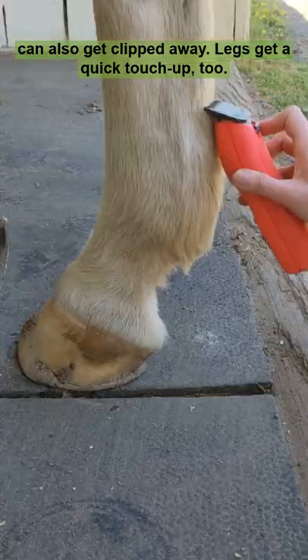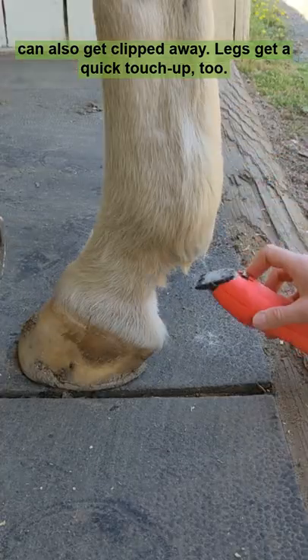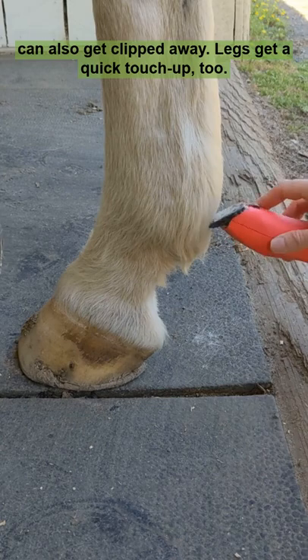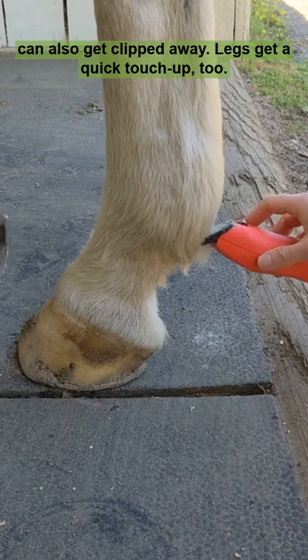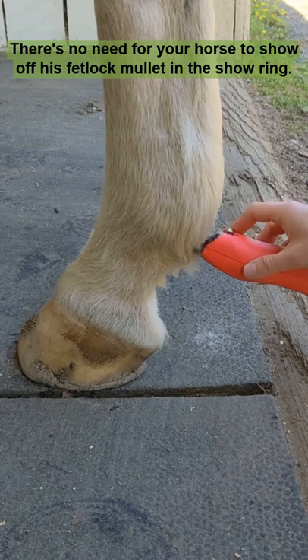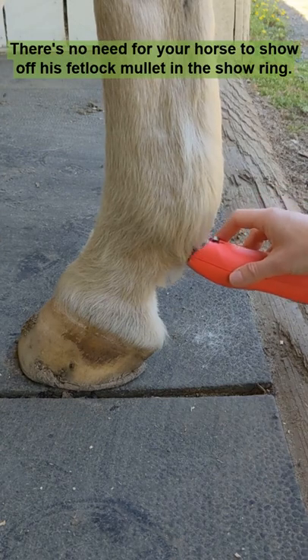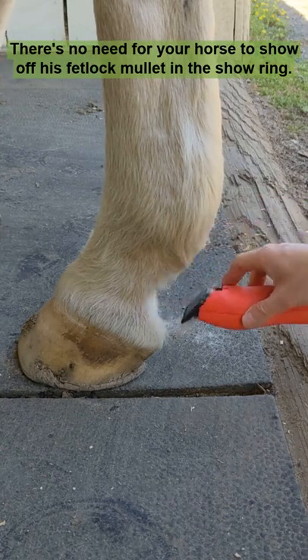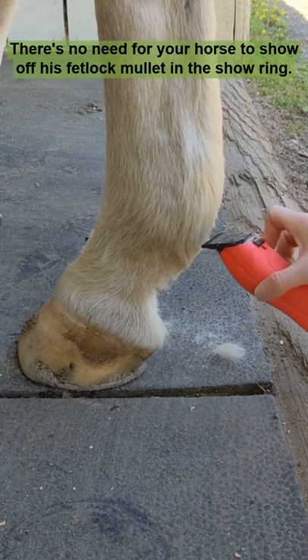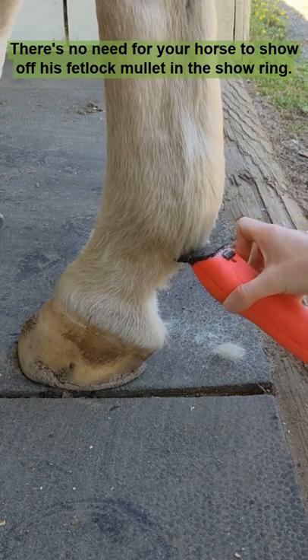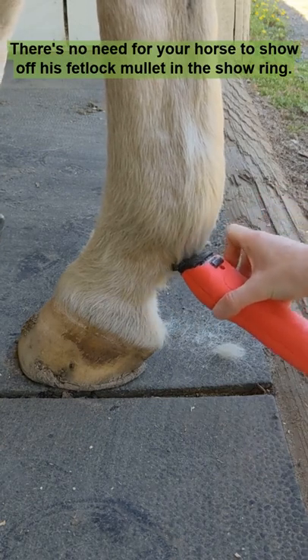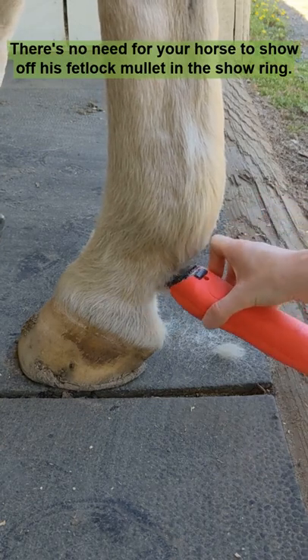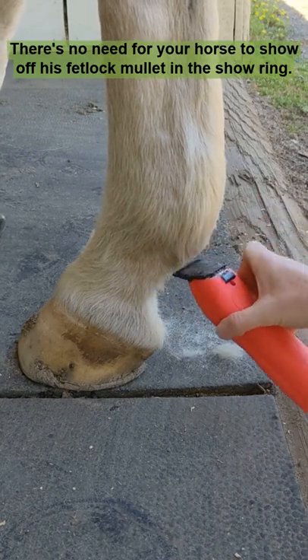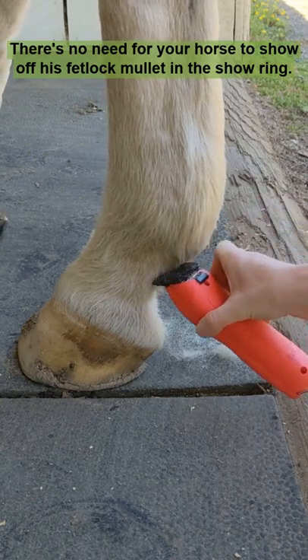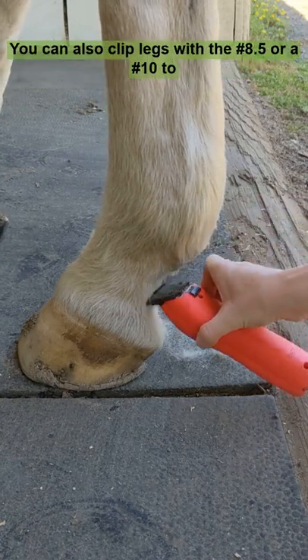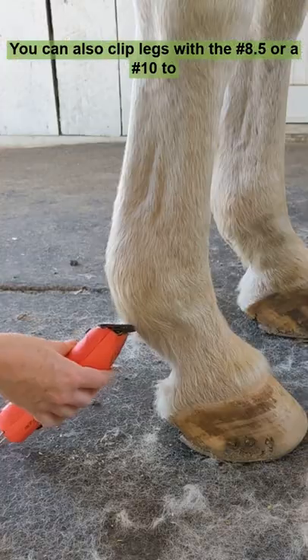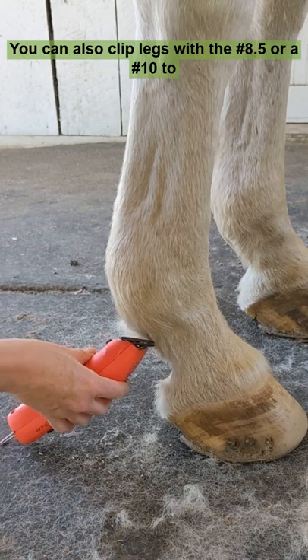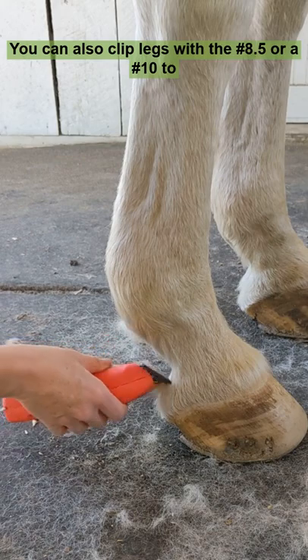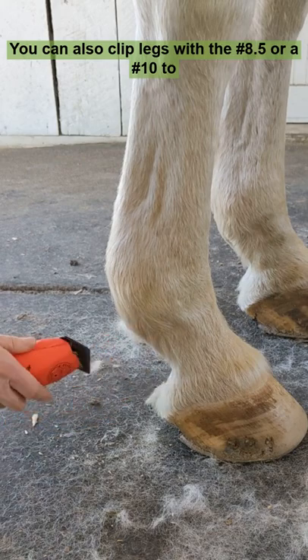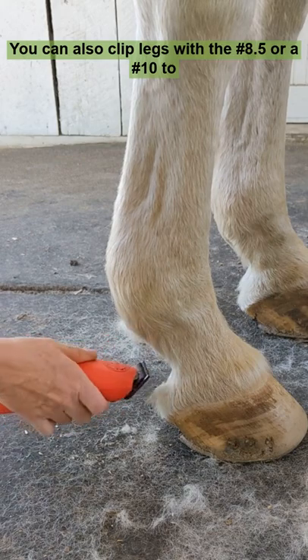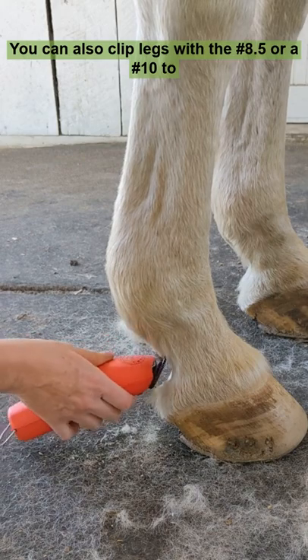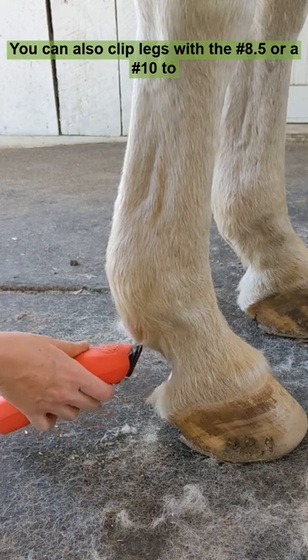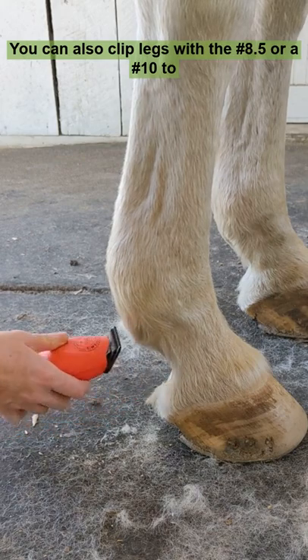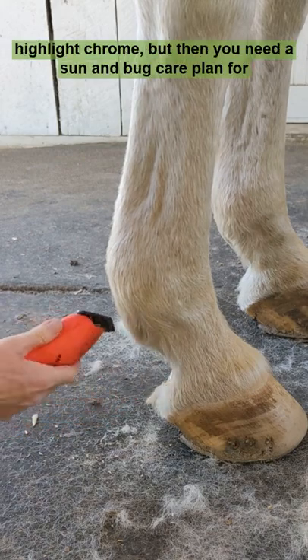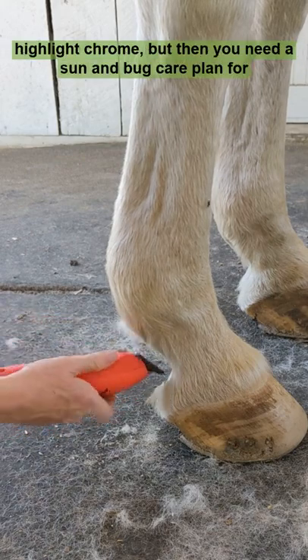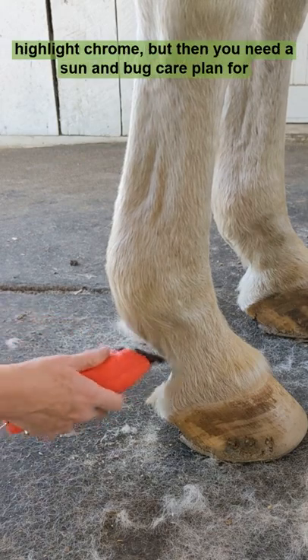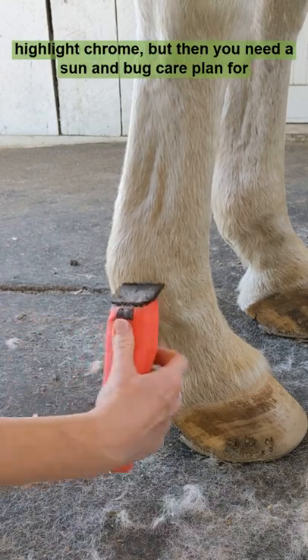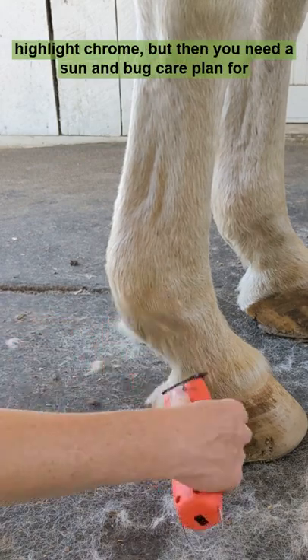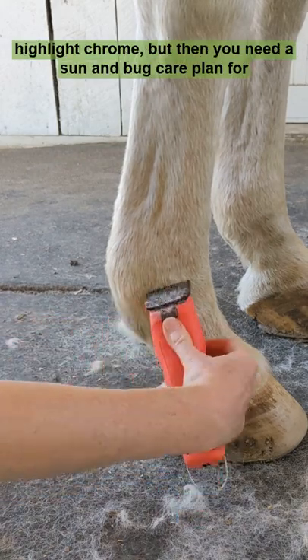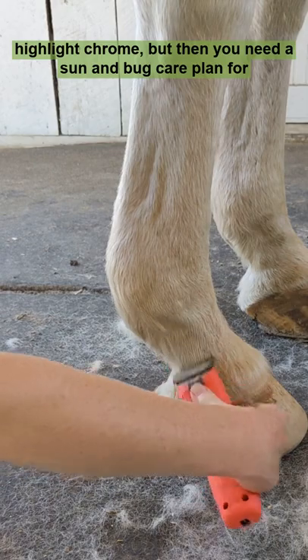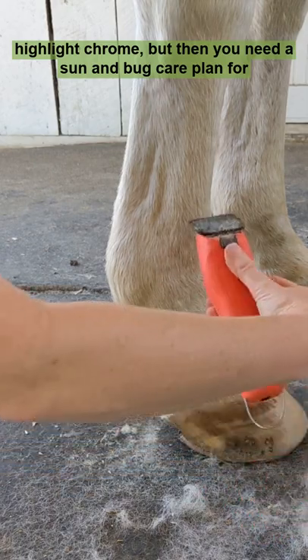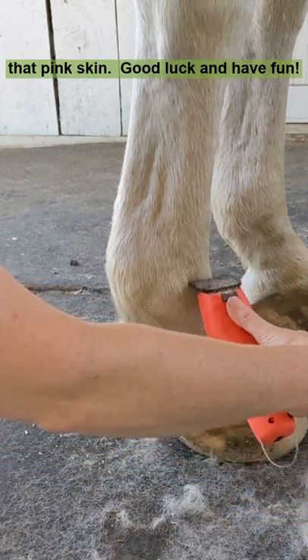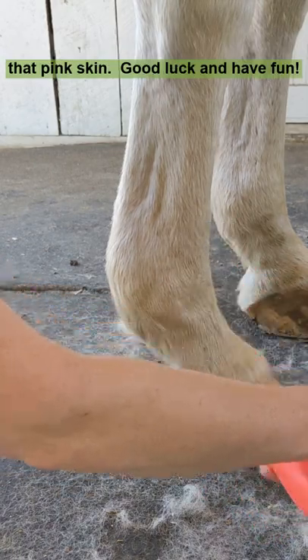Legs get a quick touch-up too — there's no need for your horse to show off his fetlock mullet in the show ring. You can also clip legs with a number eight and a half or number ten to highlight chrome, but then you need a sun and bug hair plan for that pink skin.